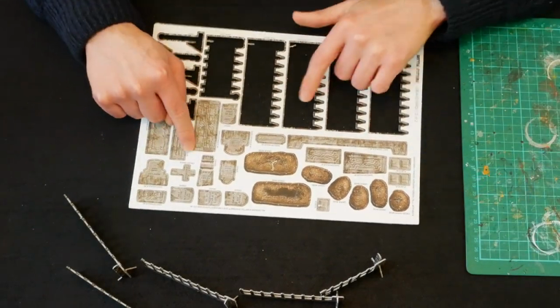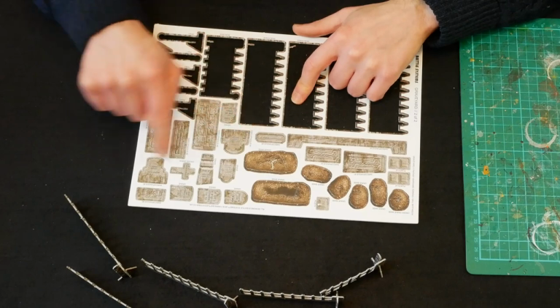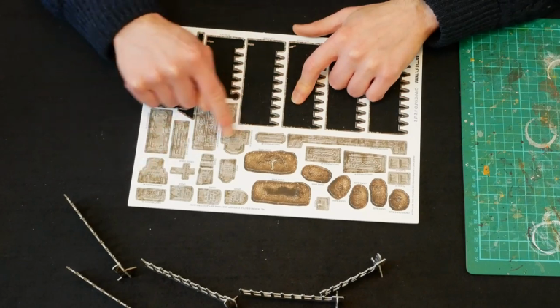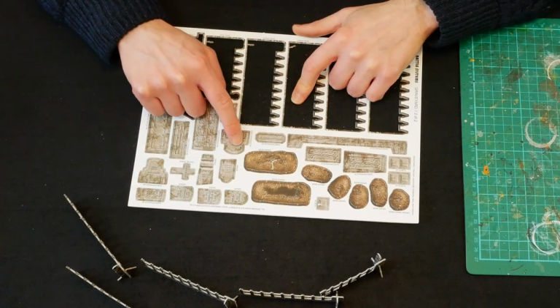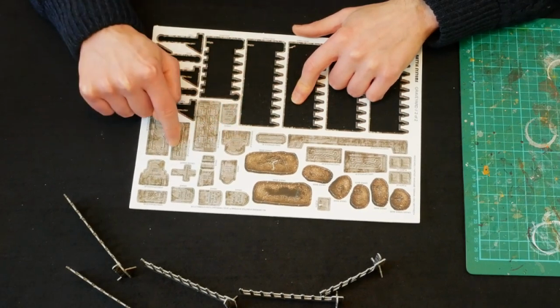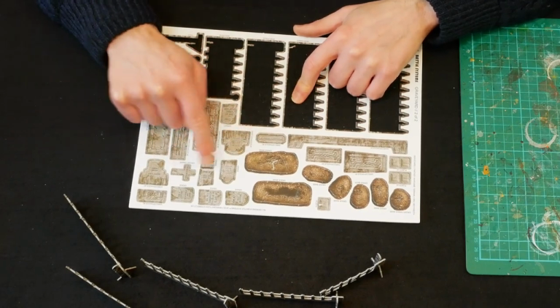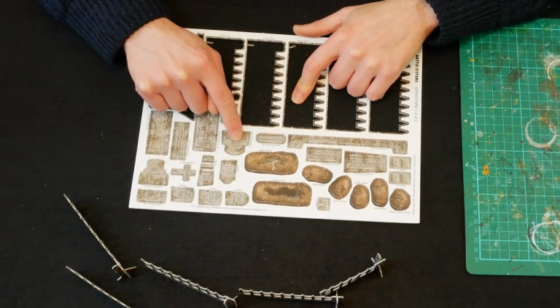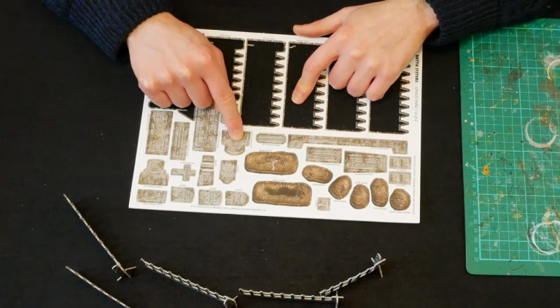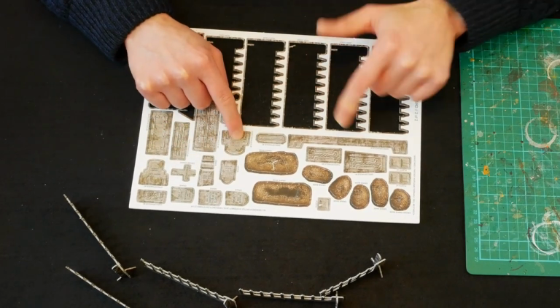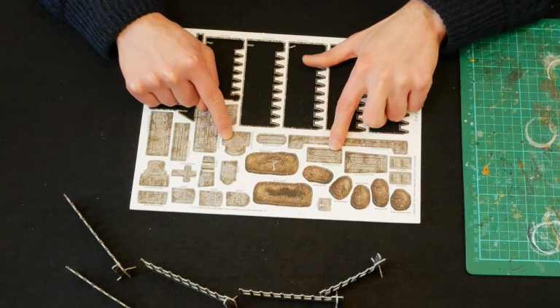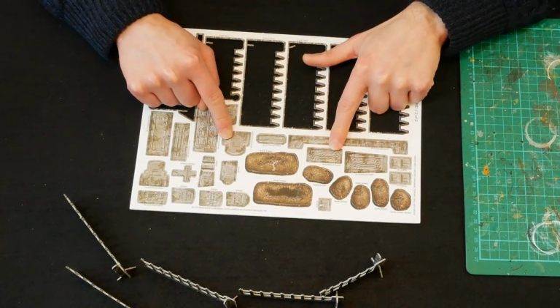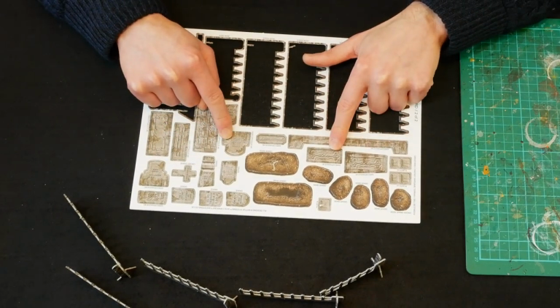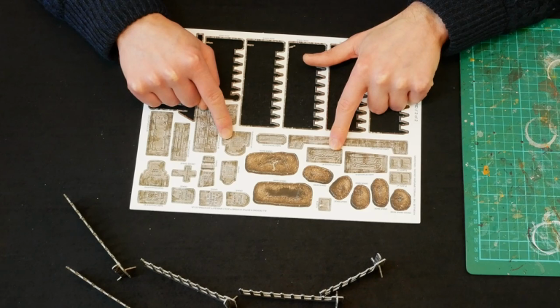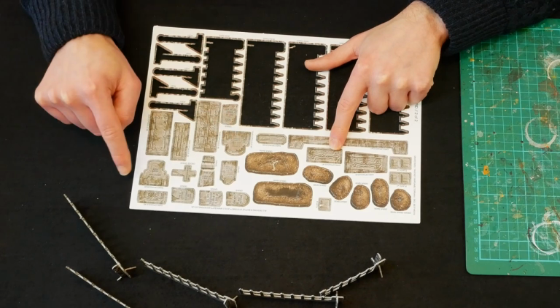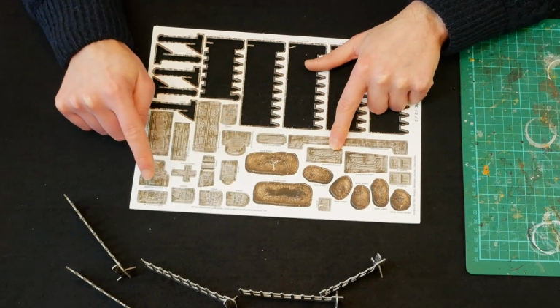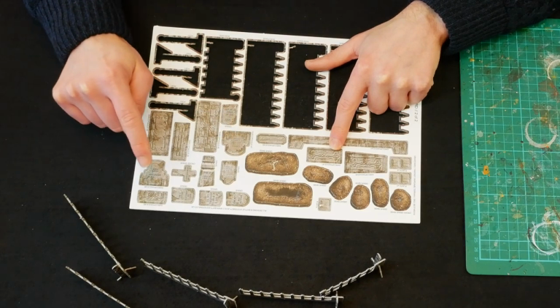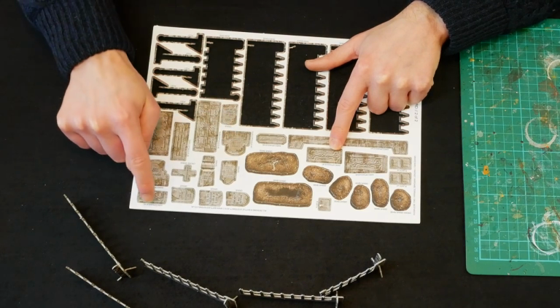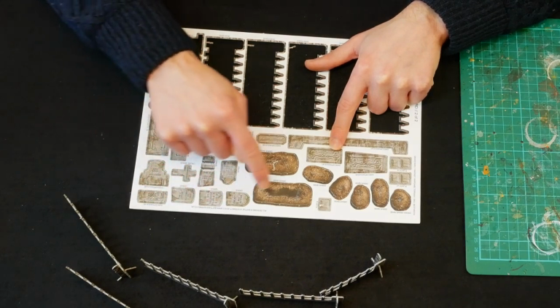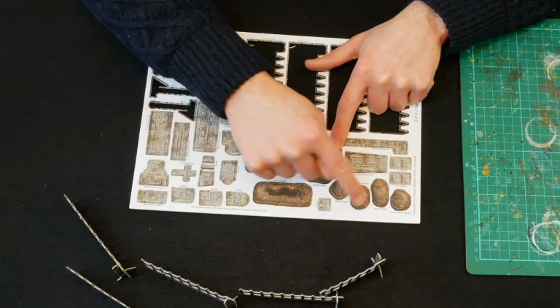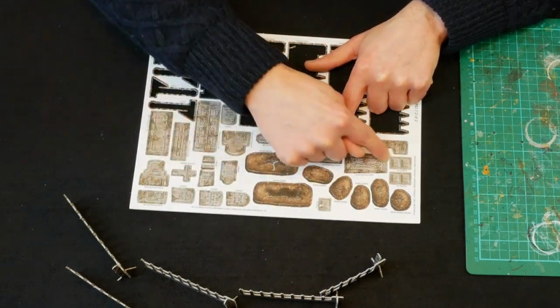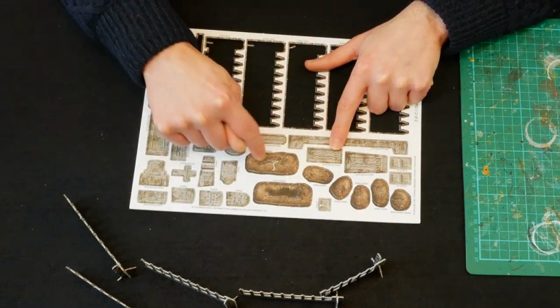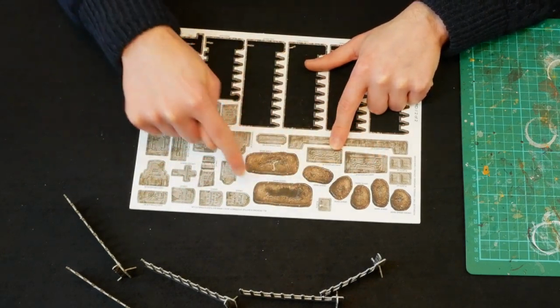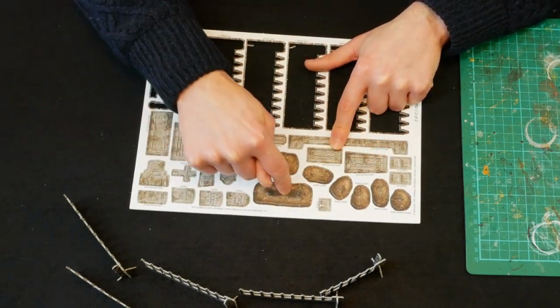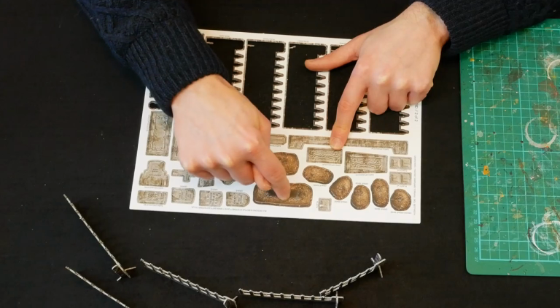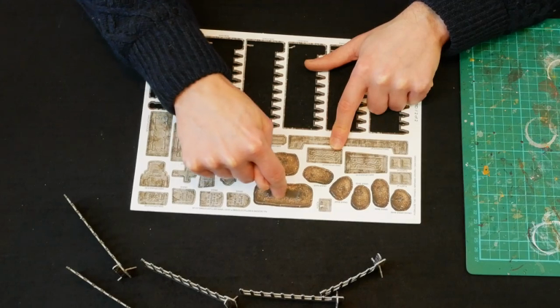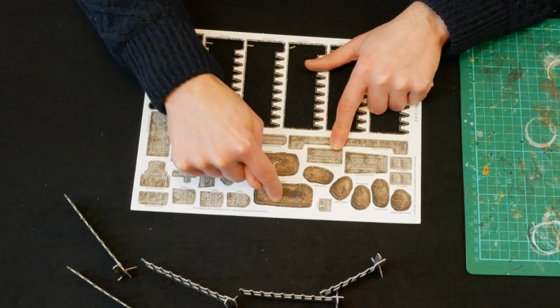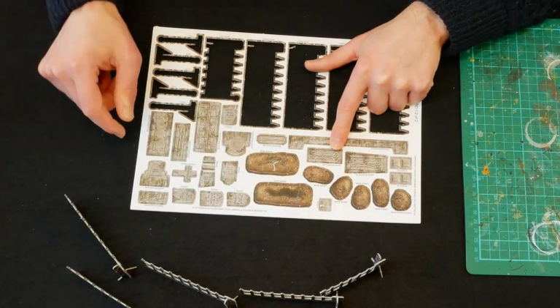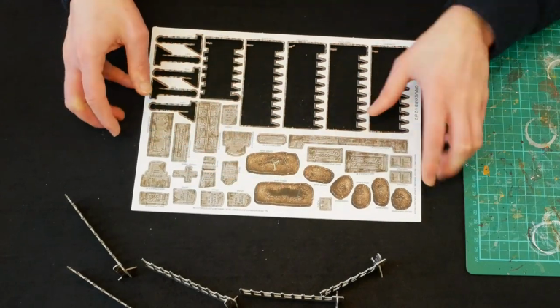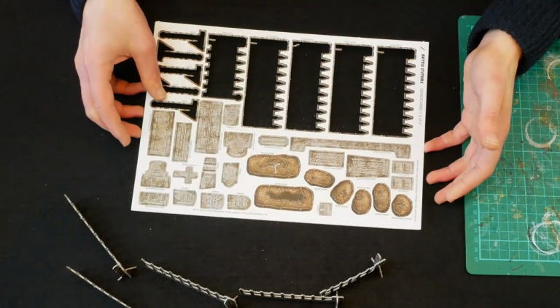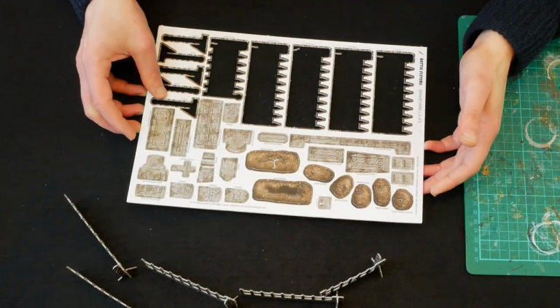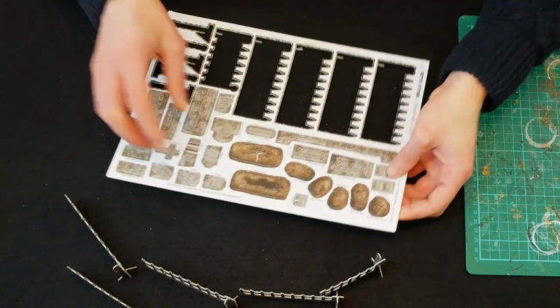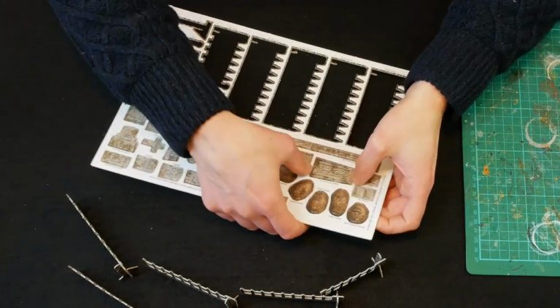These are quite well marked actually, so you know which bits go with which. I'm going to build up two sarcophagi. And then I think we will build up the rest of the gravestones that I'm guessing go in these gravel bases. Let's take out sarcophagus one first.